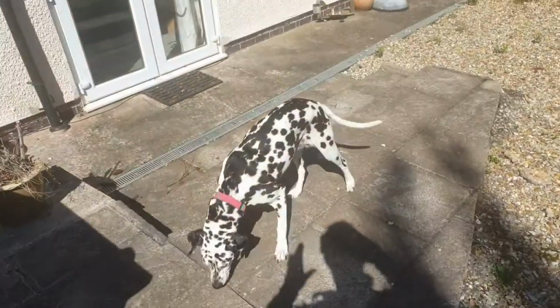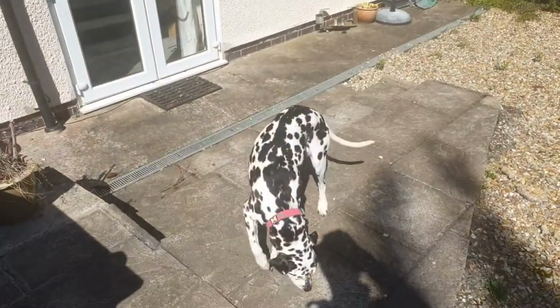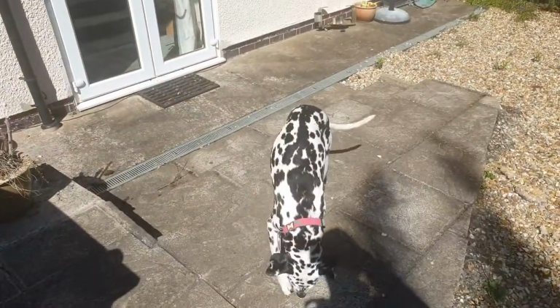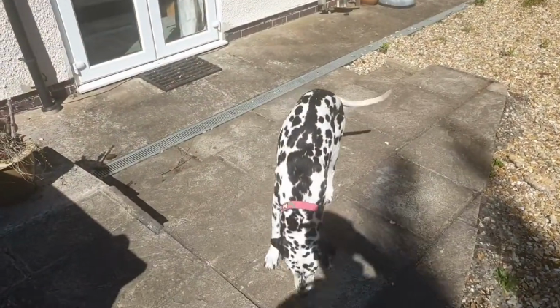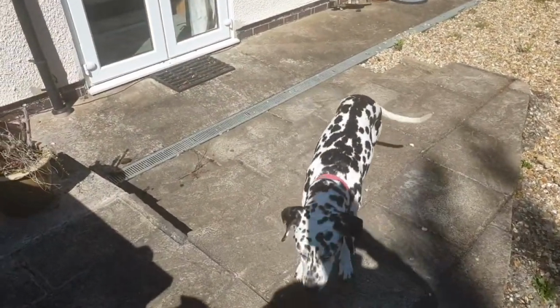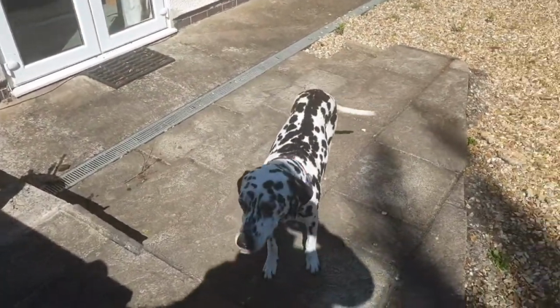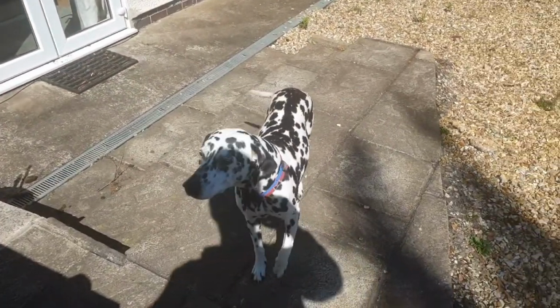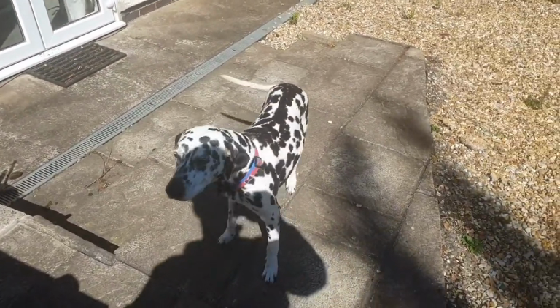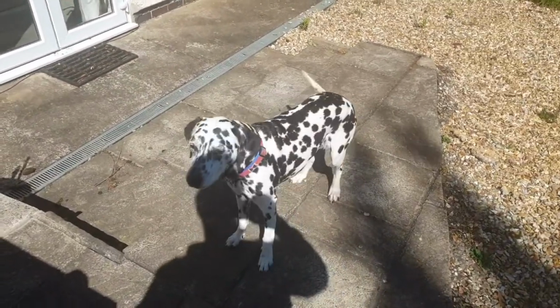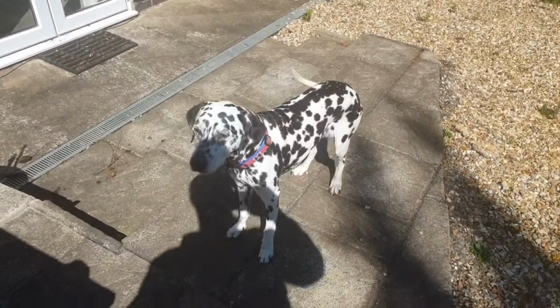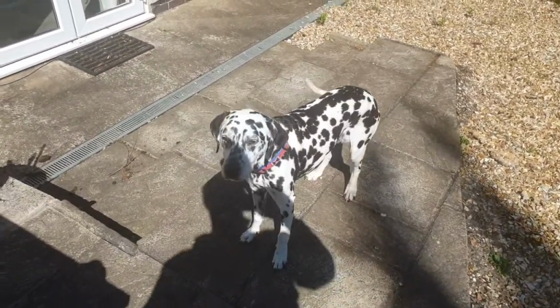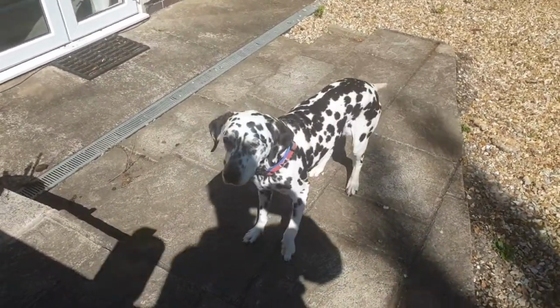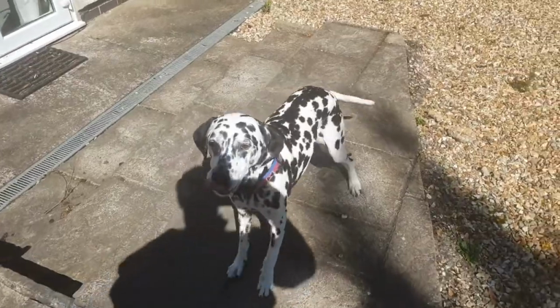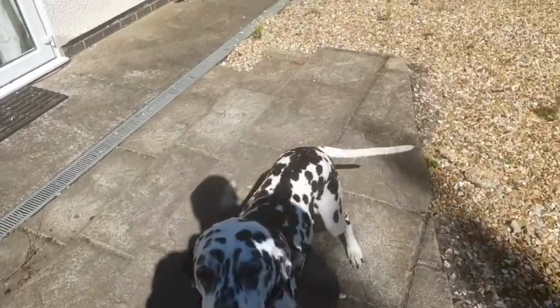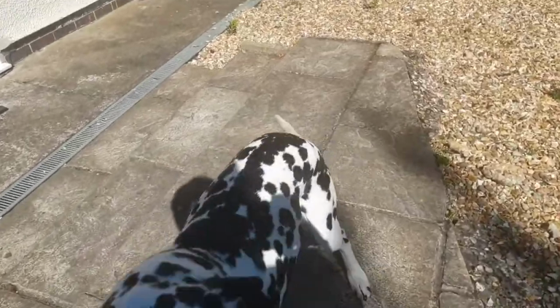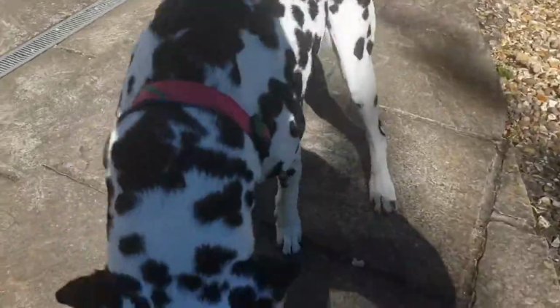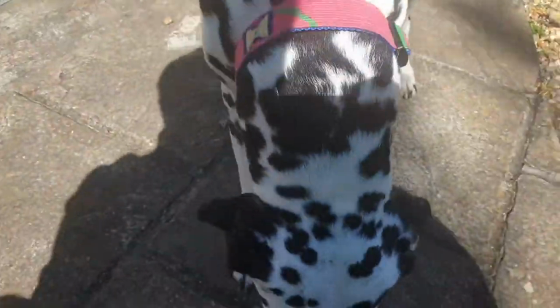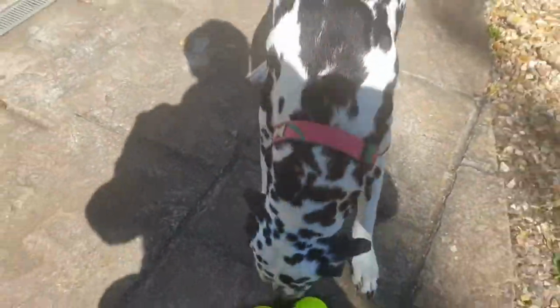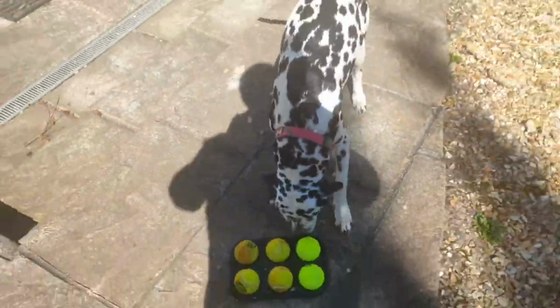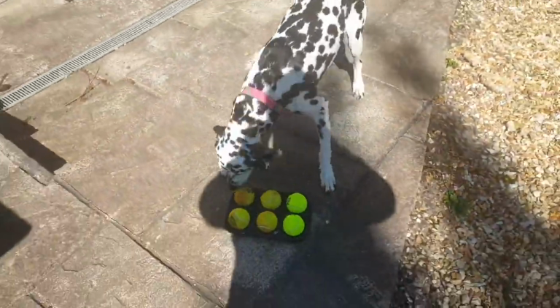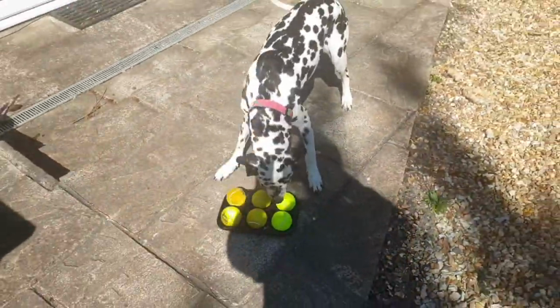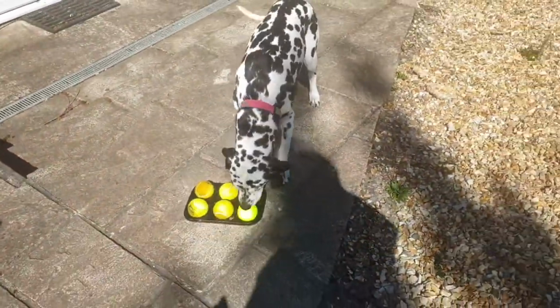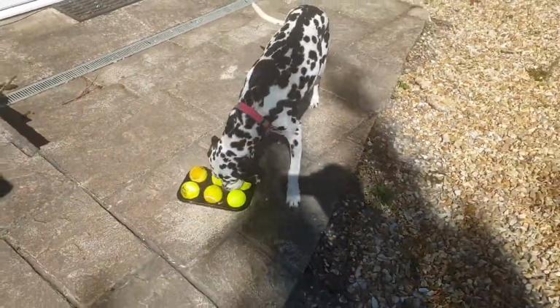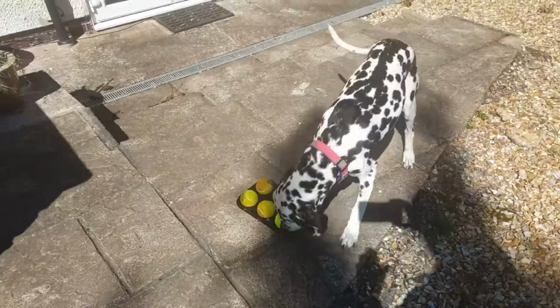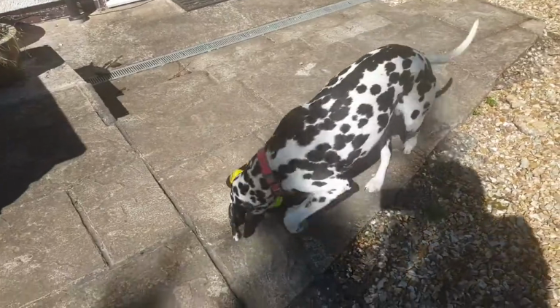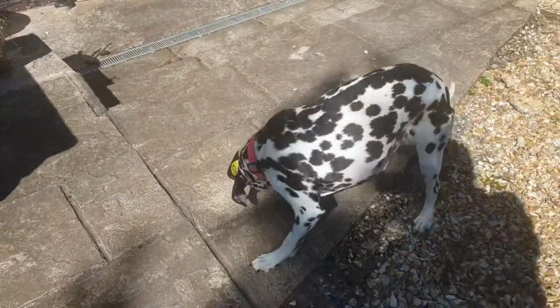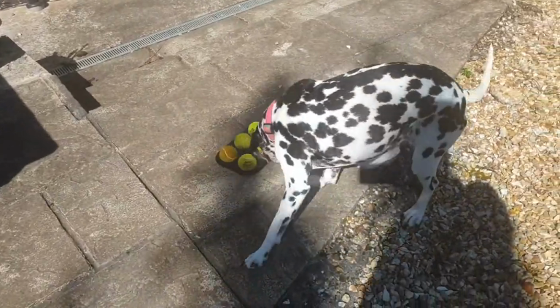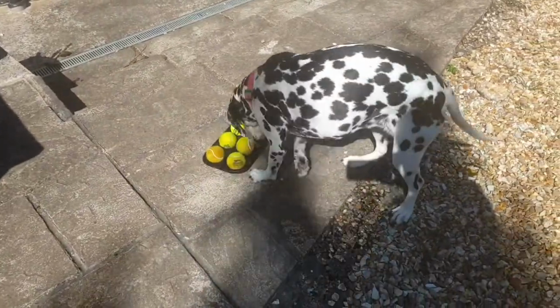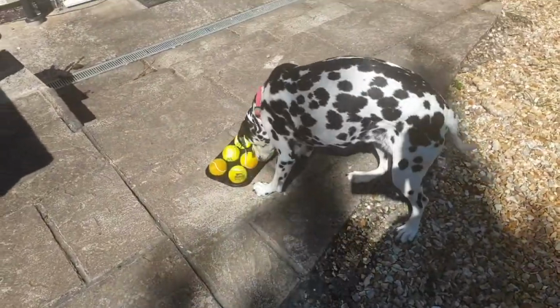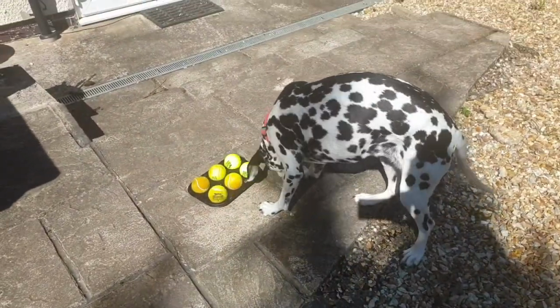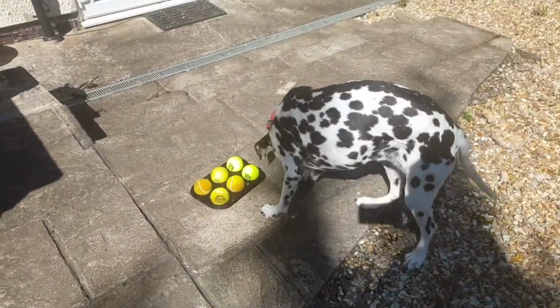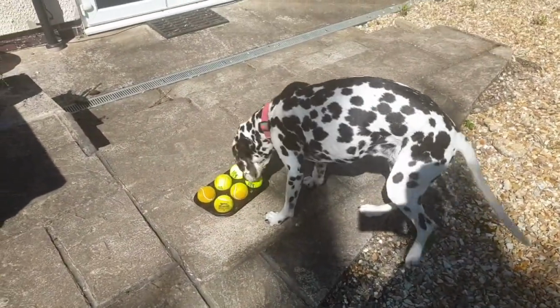So let's now watch a different dog play the game and see how that dog plays in comparison. I'm just going to pop the balls down, and we're going to watch a Dalmatian called Mischief have fun with the muffin game.